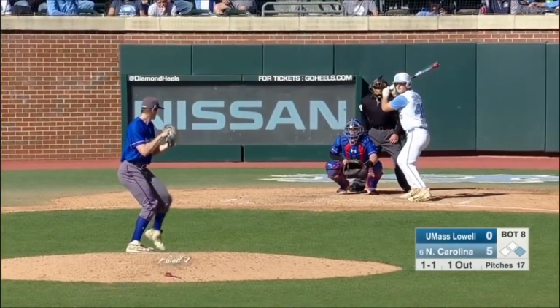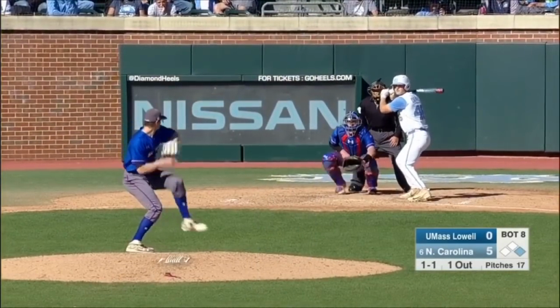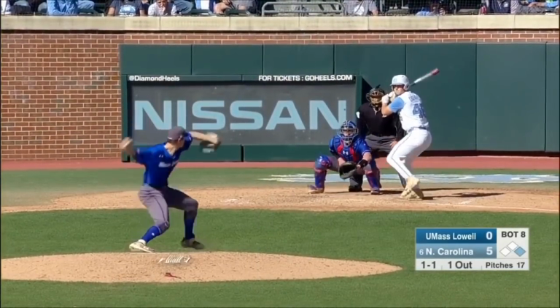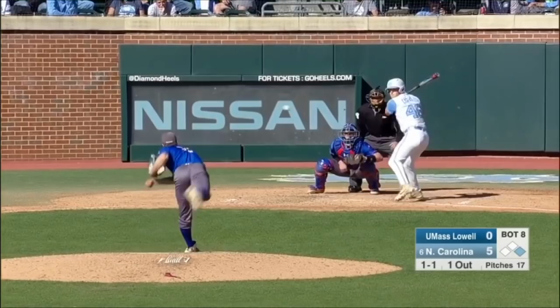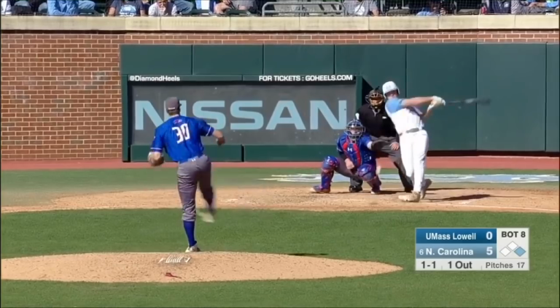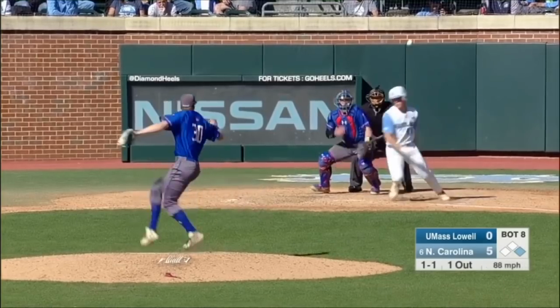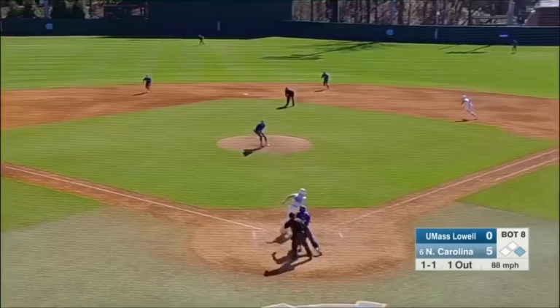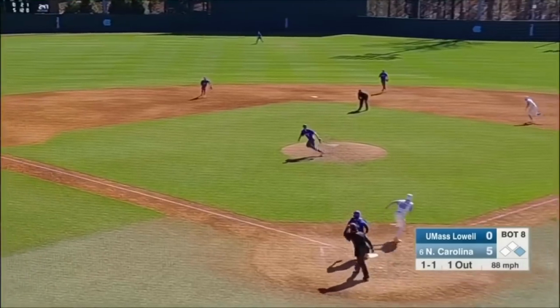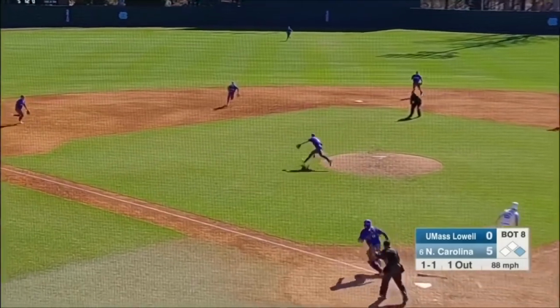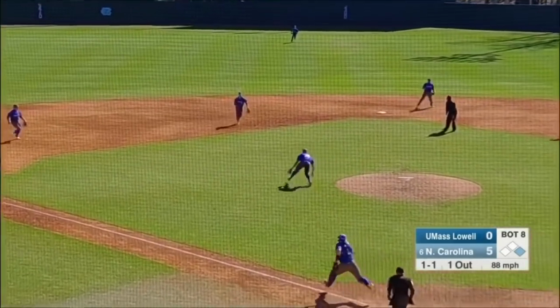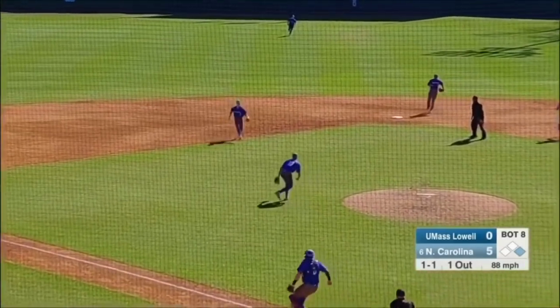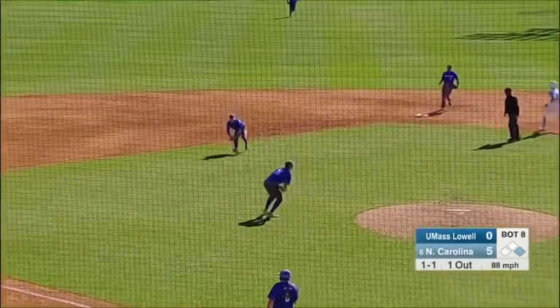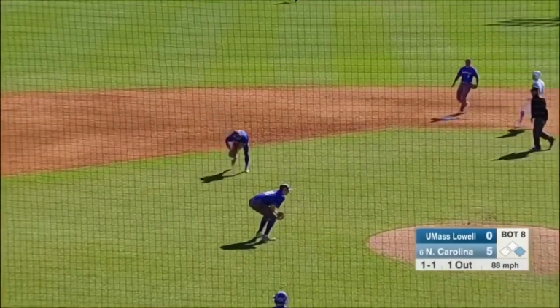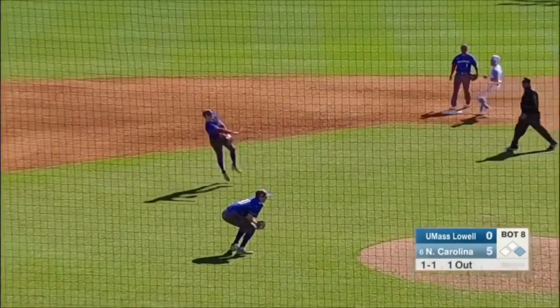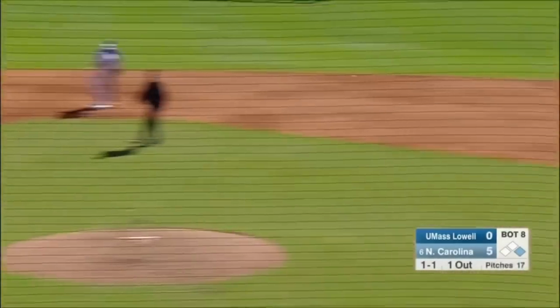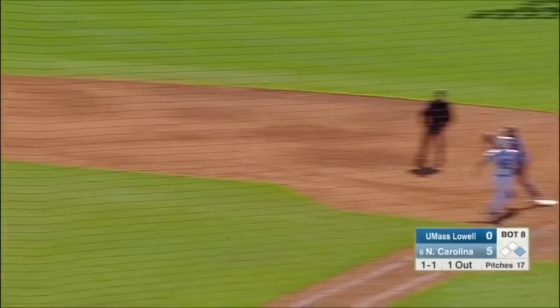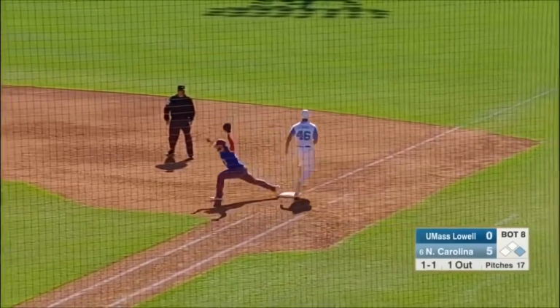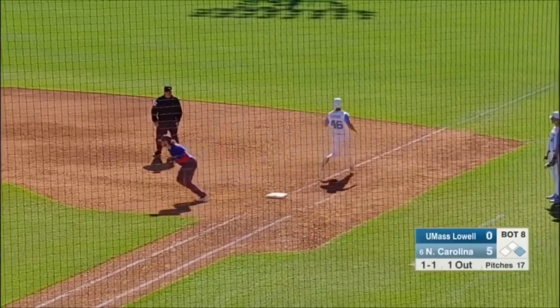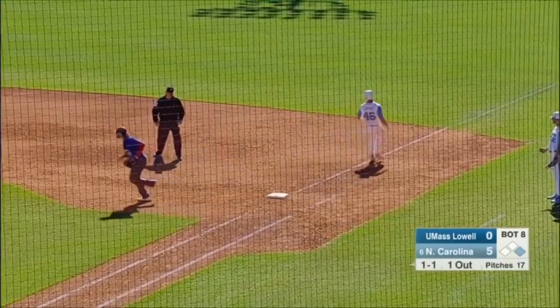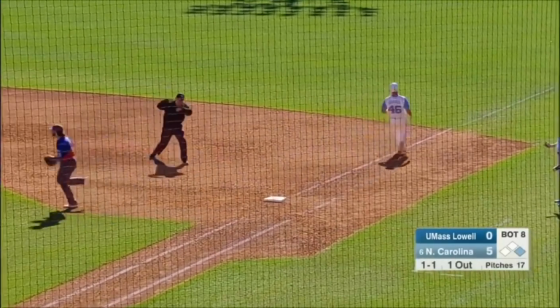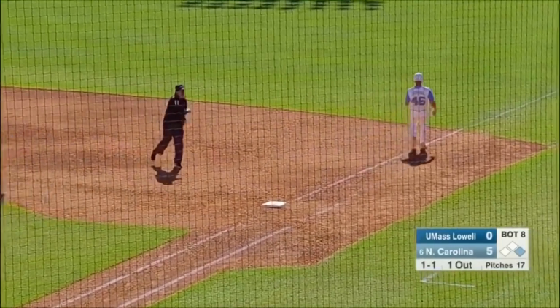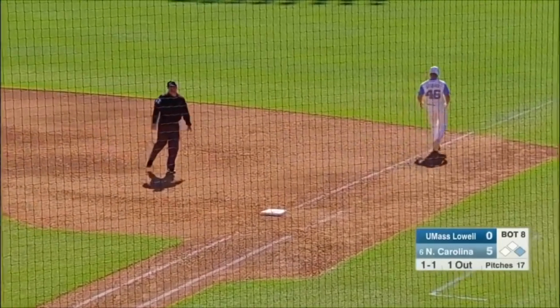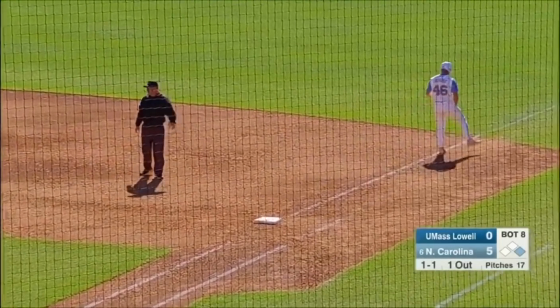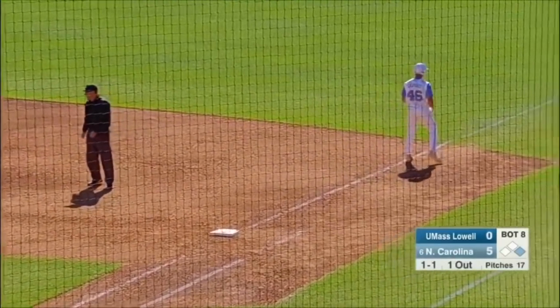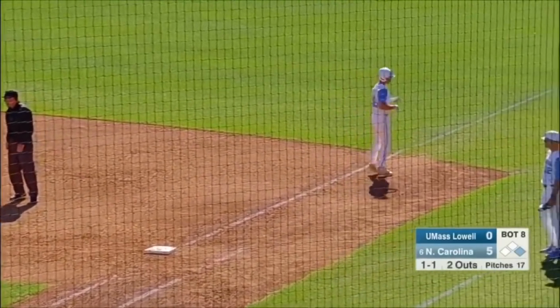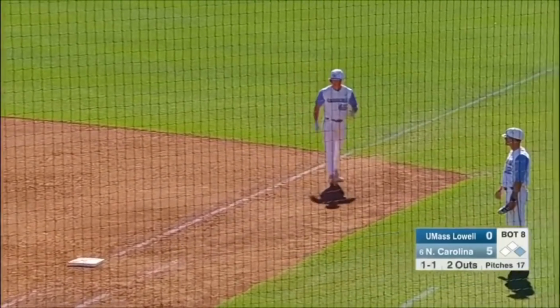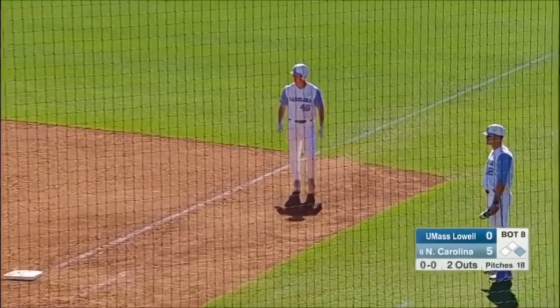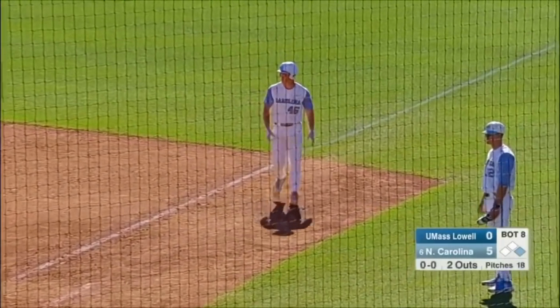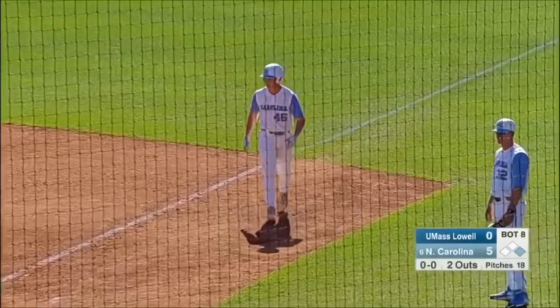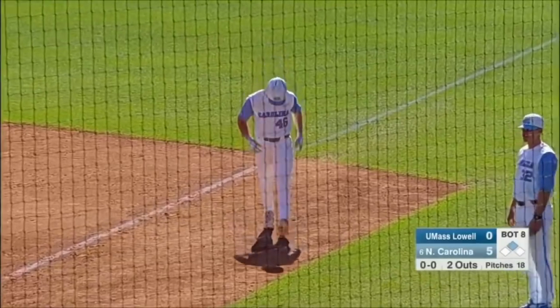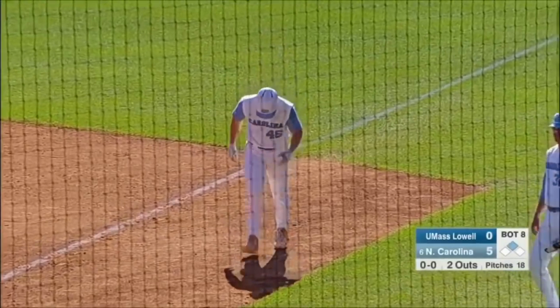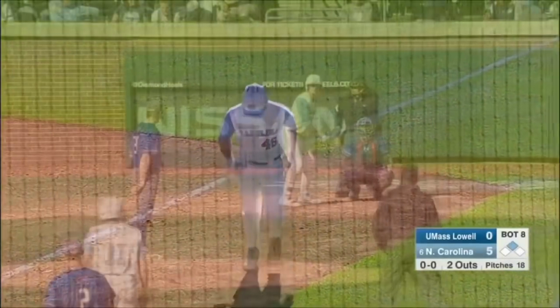I wouldn't be surprised if he got in on his hands too. The throw across from Tamosa in time — nice play from the shortstop. Second out of the inning.